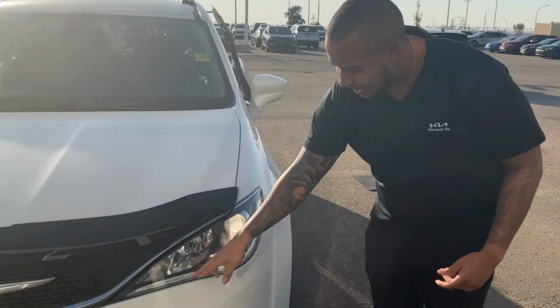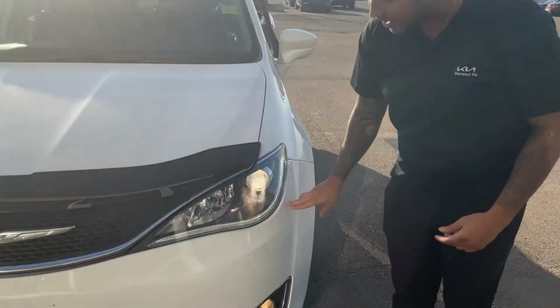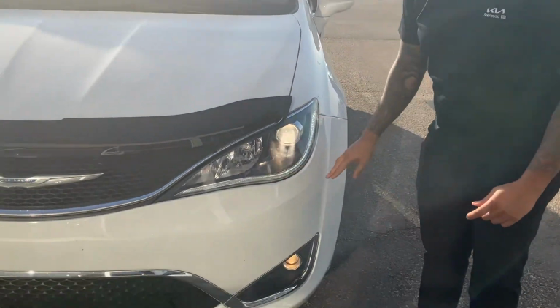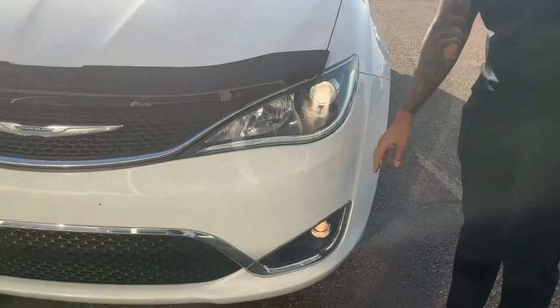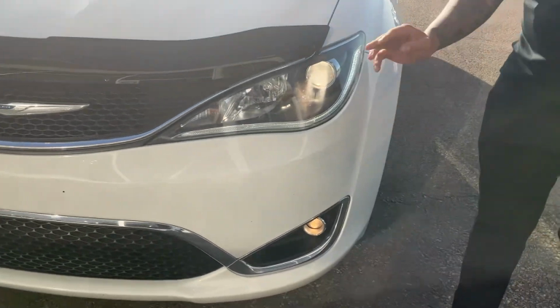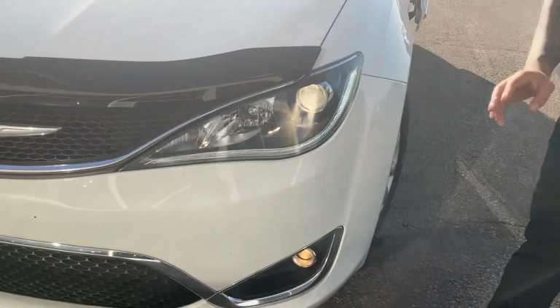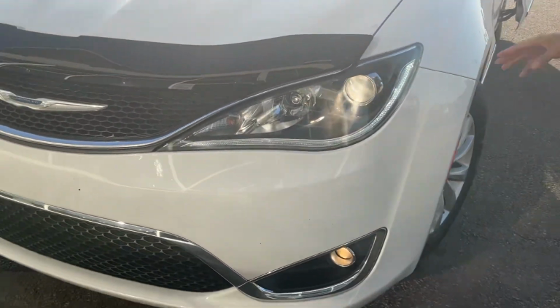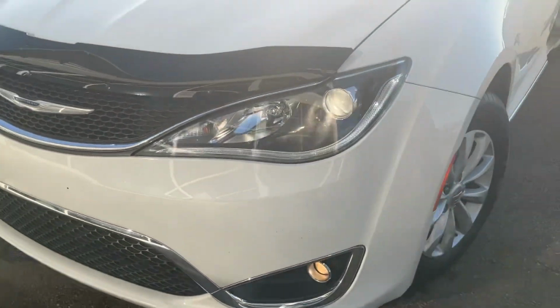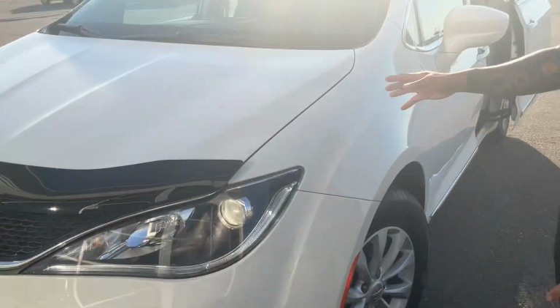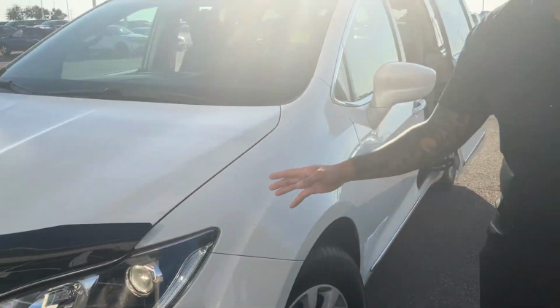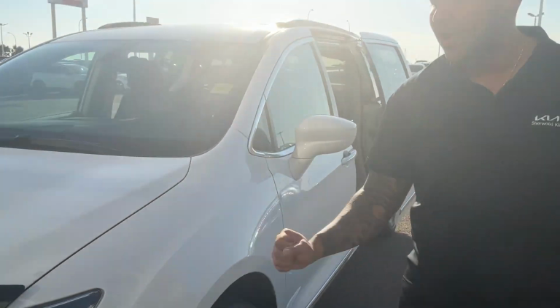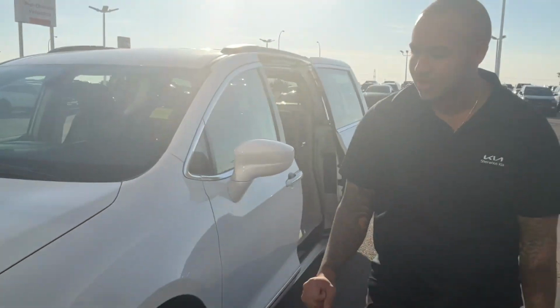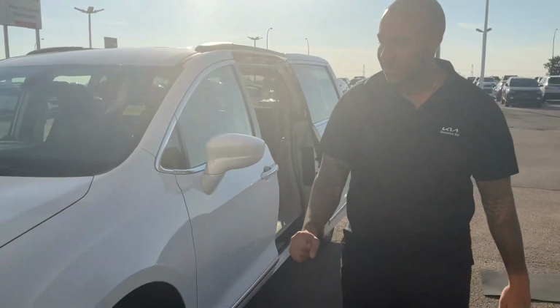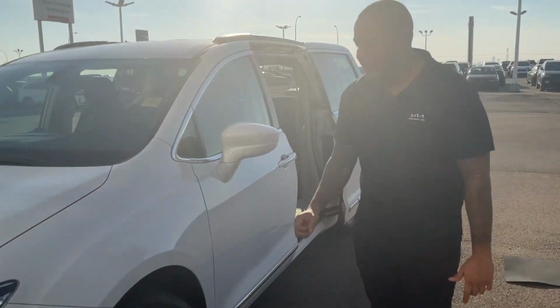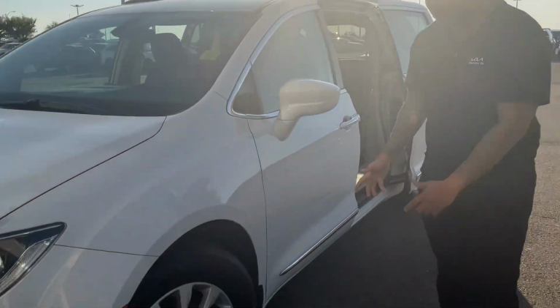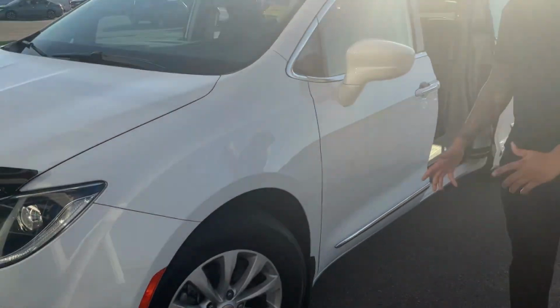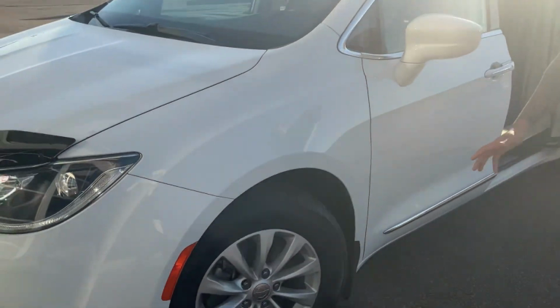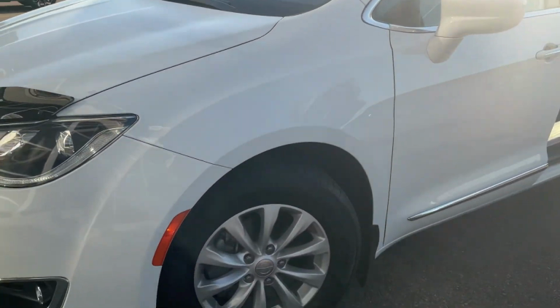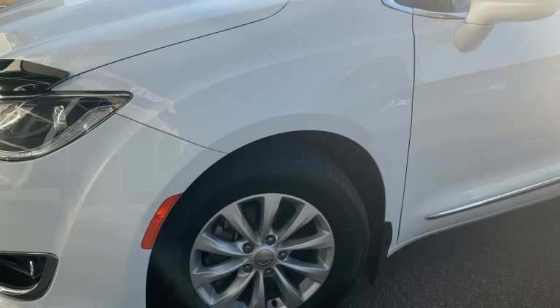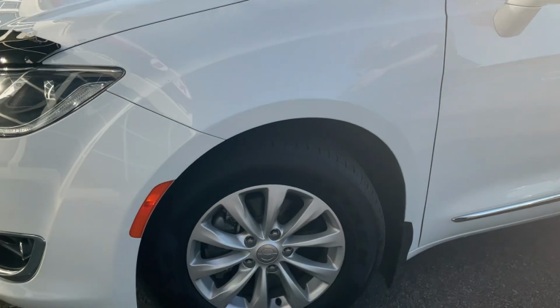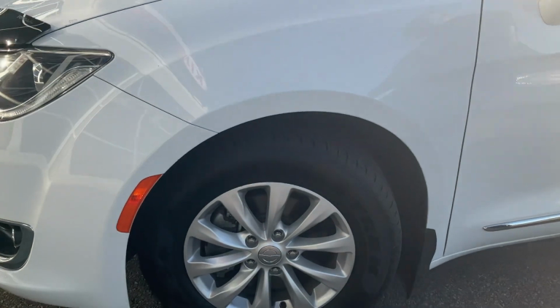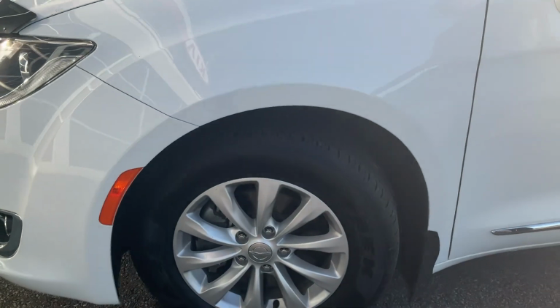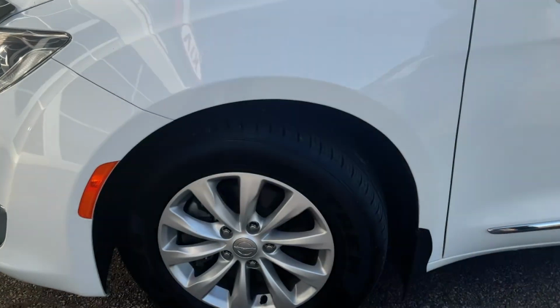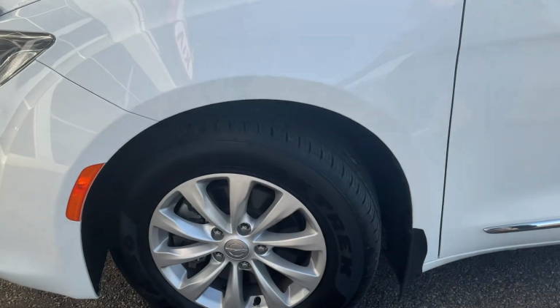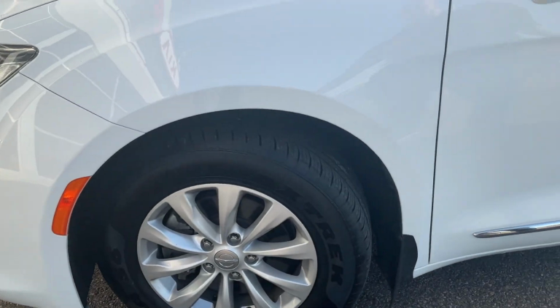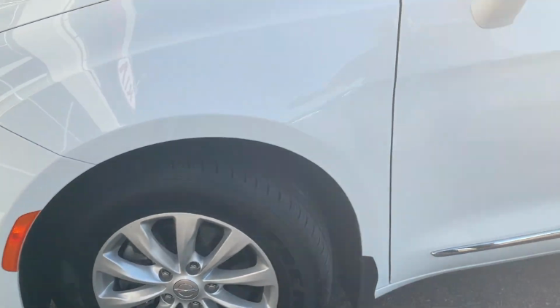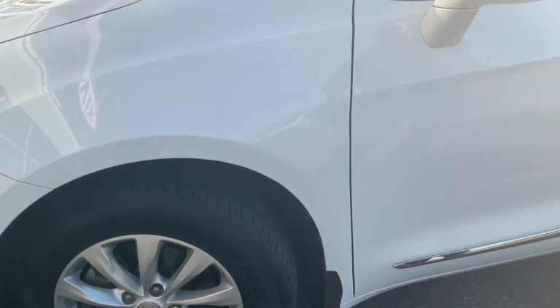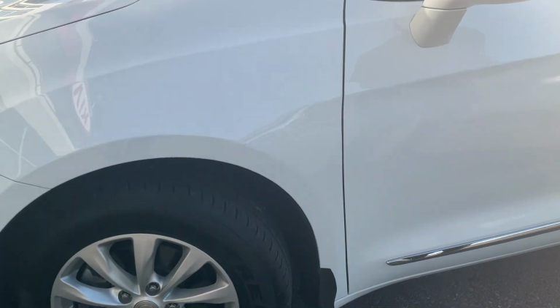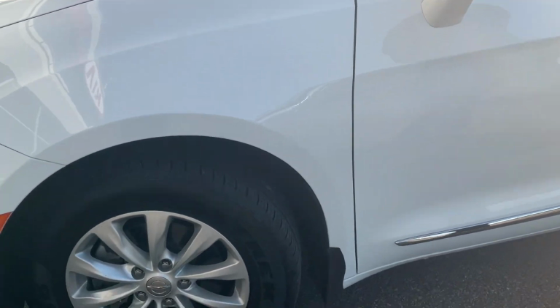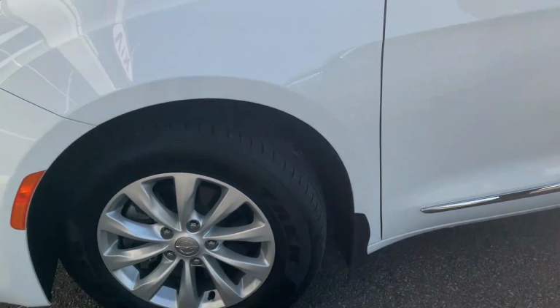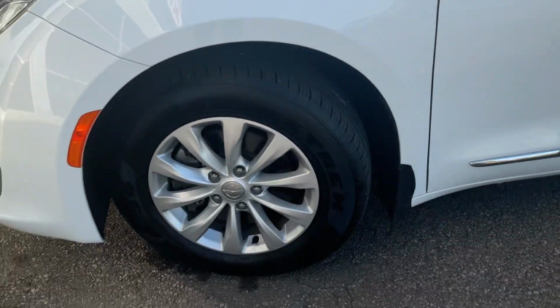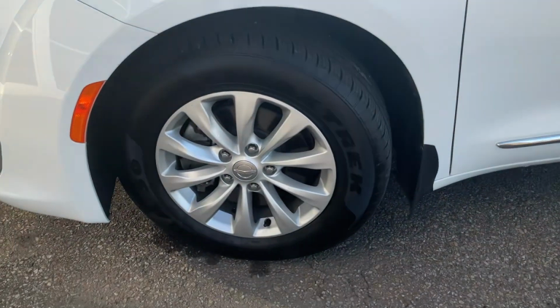LED headlights, fog lights — that signature Chrysler grille looks absolutely phenomenal. You've got beautiful alloy wheels with some very meaty looking tires.